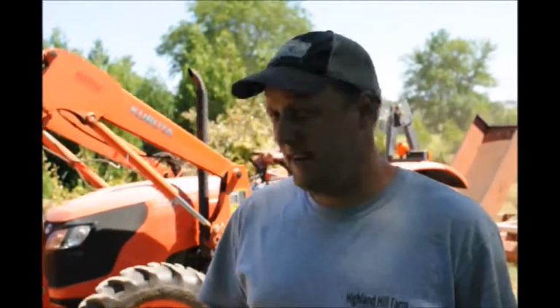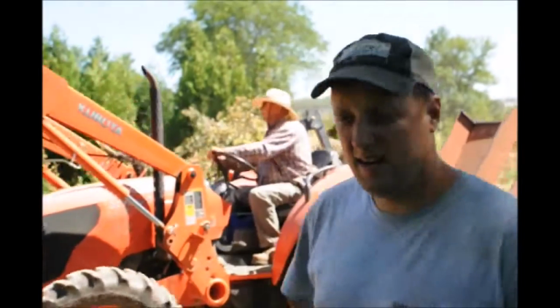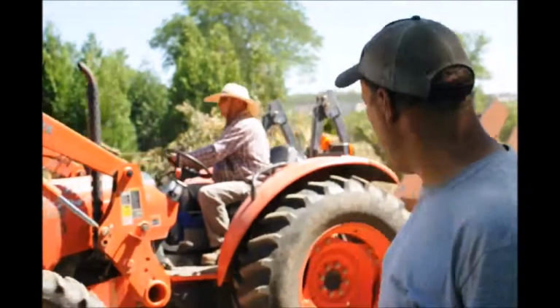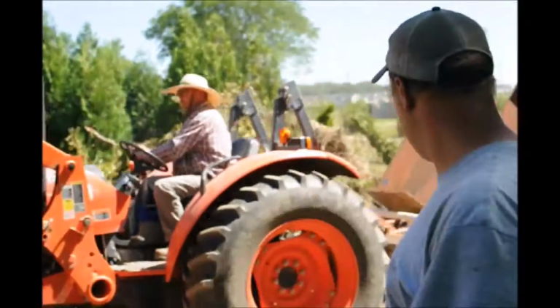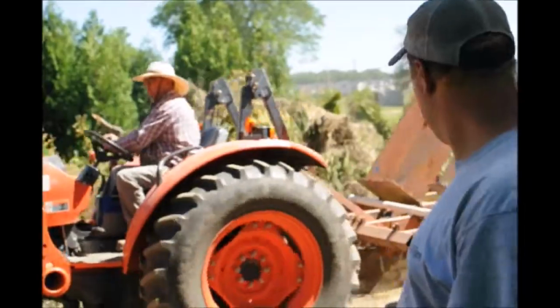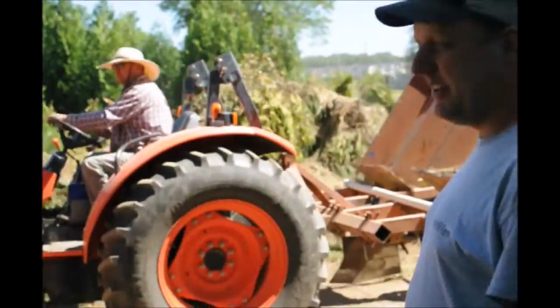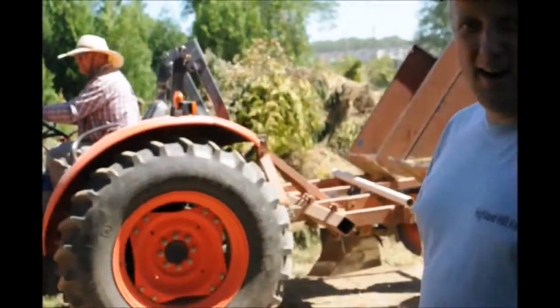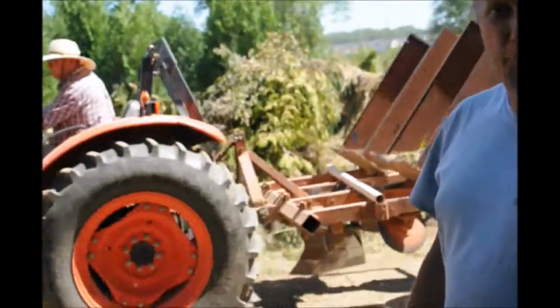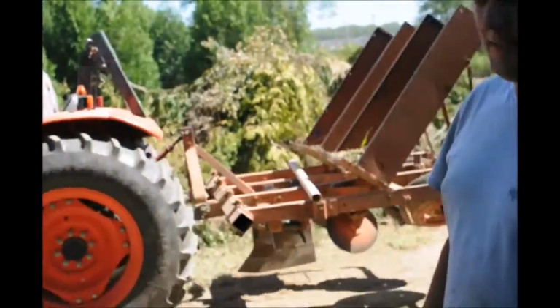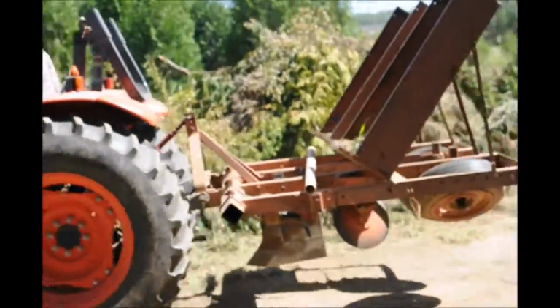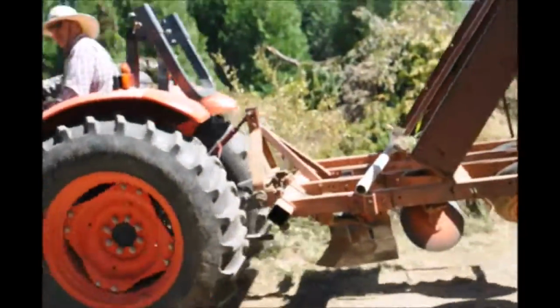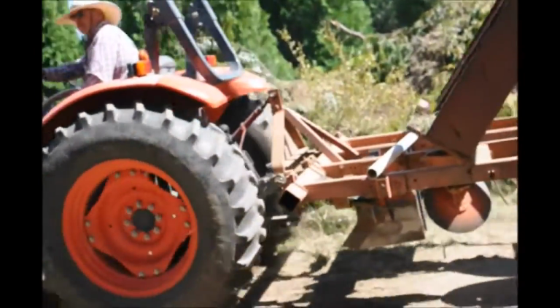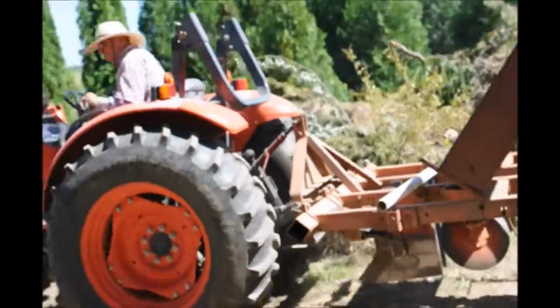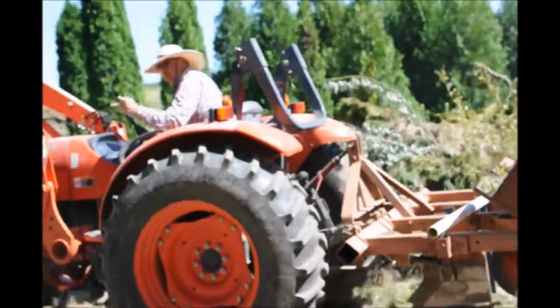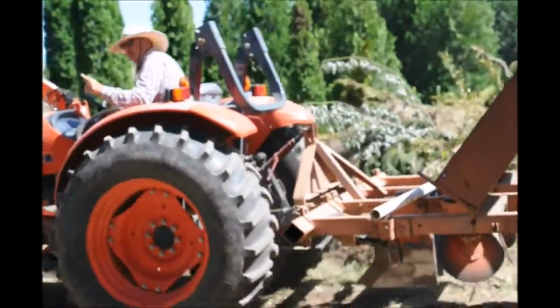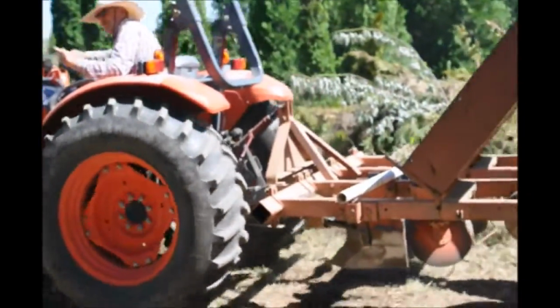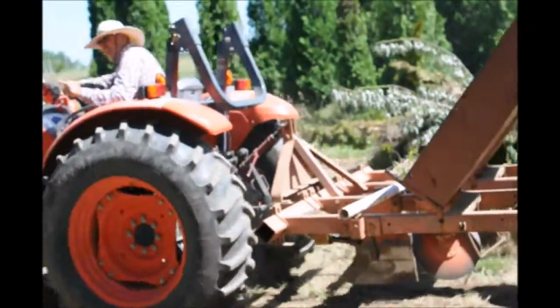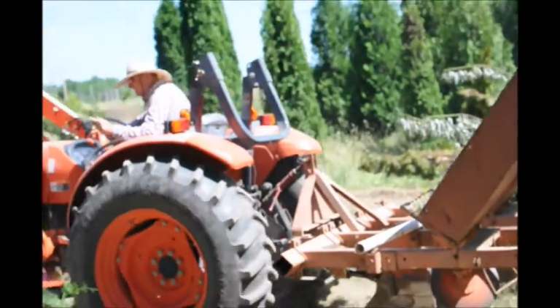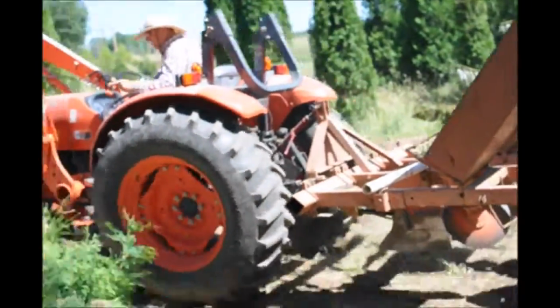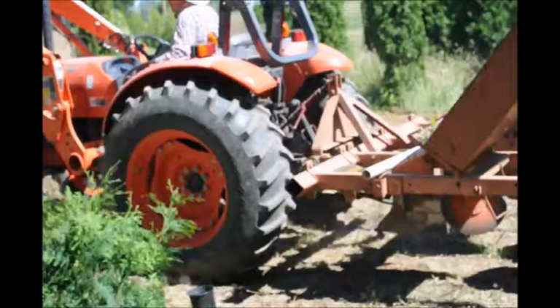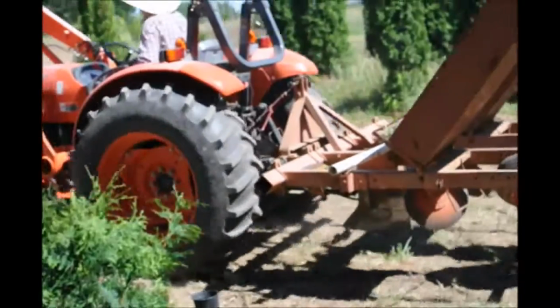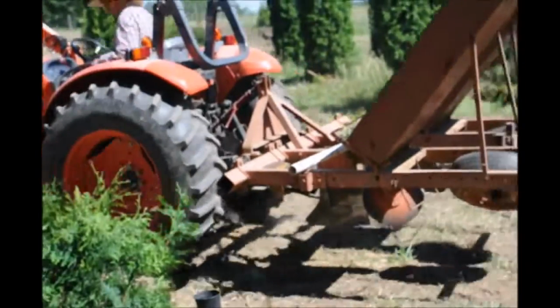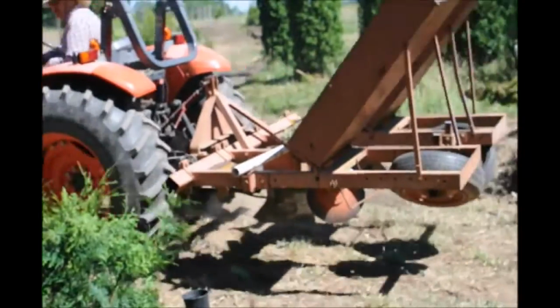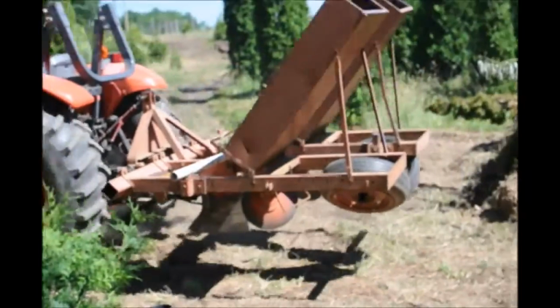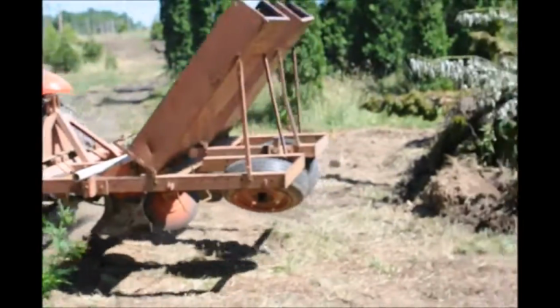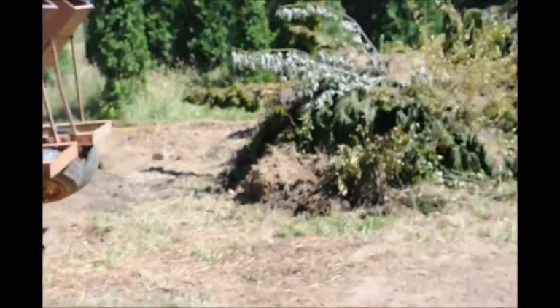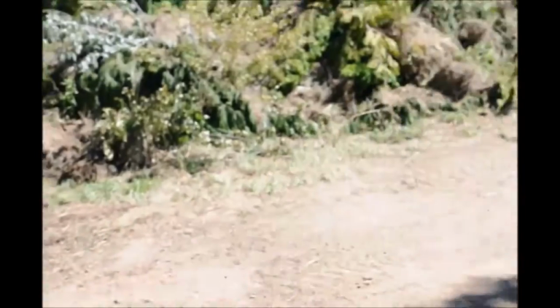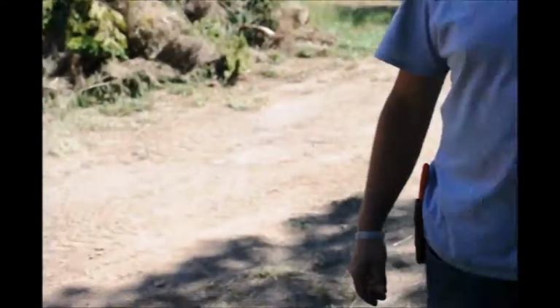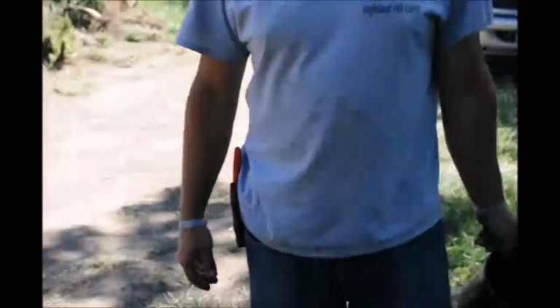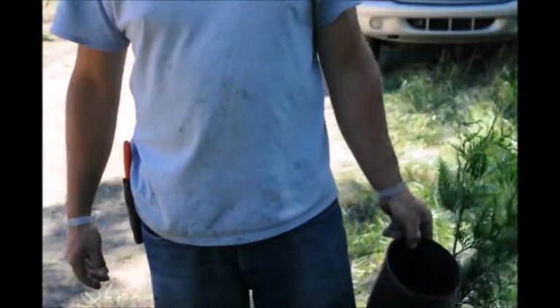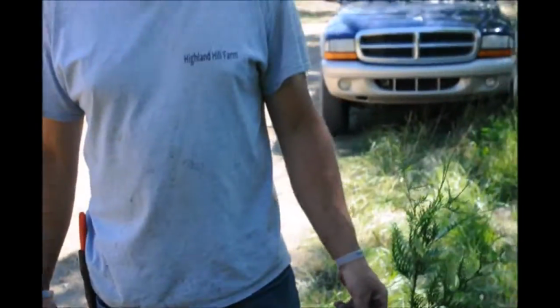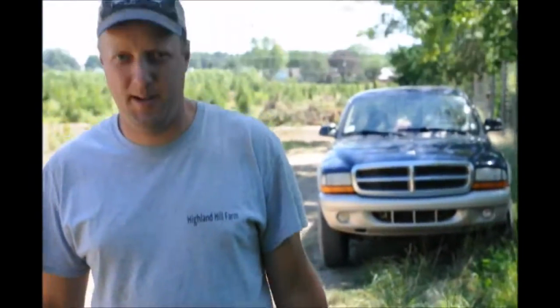Here's the tractor — it's got a planter on it. He's a good driver. We're going to get these guys planted today. We're going to use the tree planter to plant these trees in the field that we plowed yesterday.